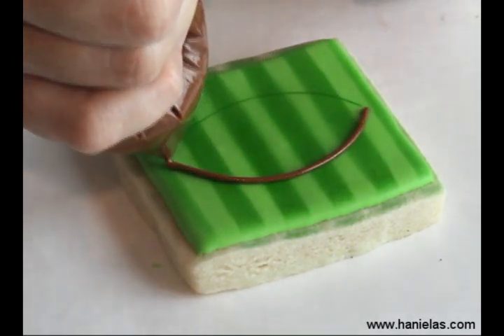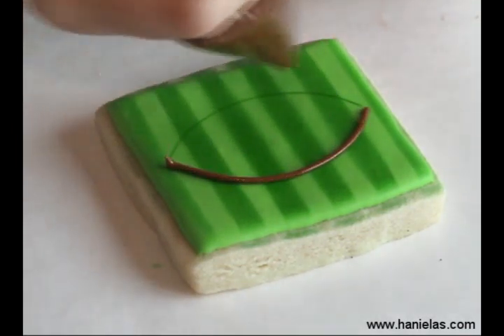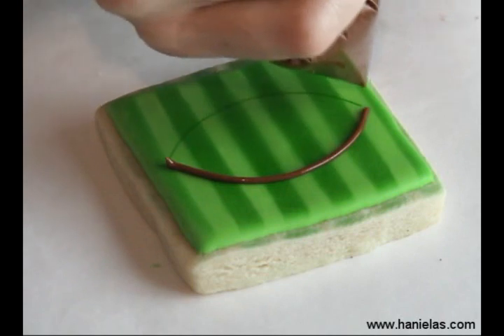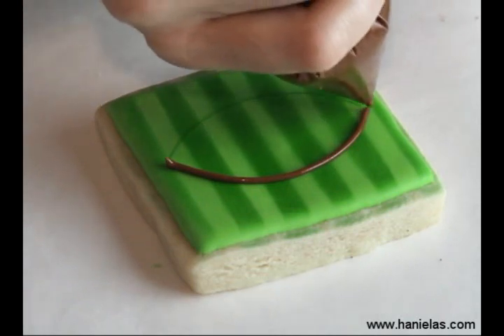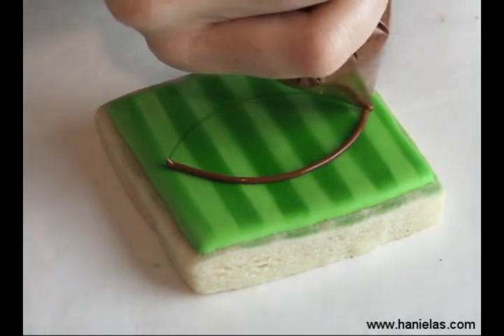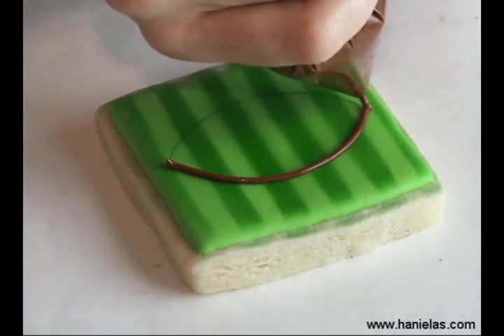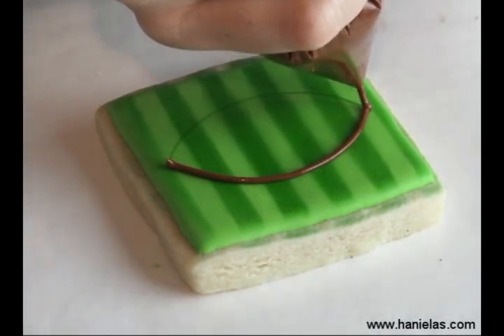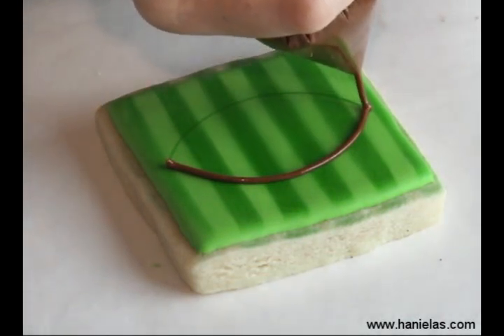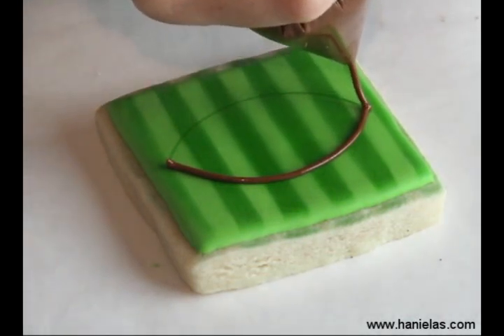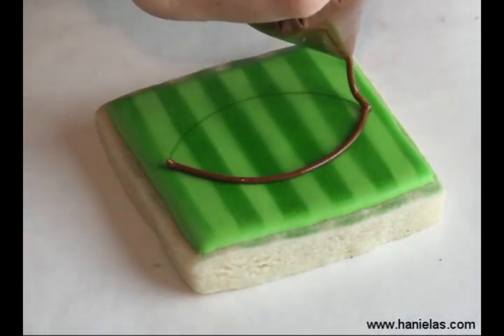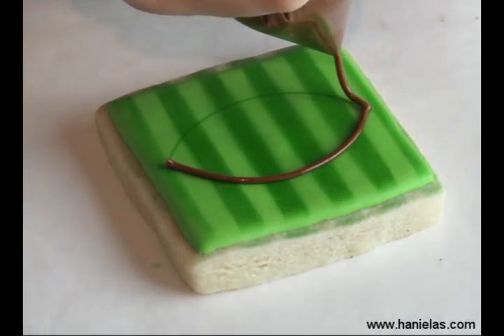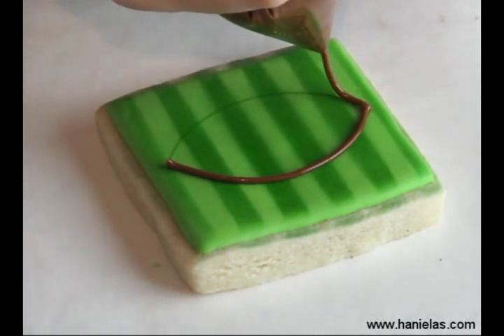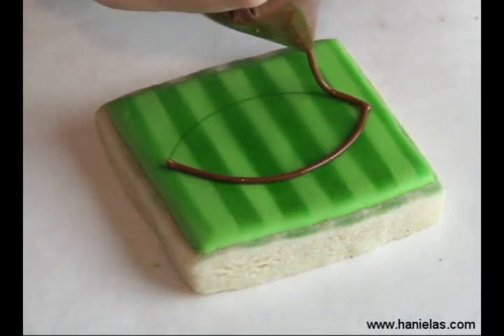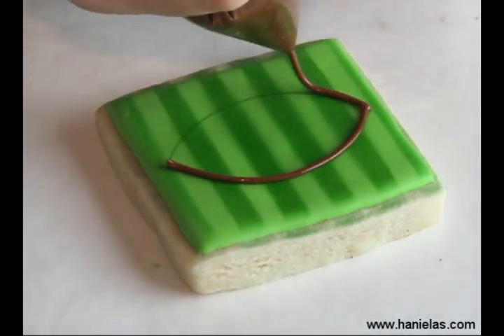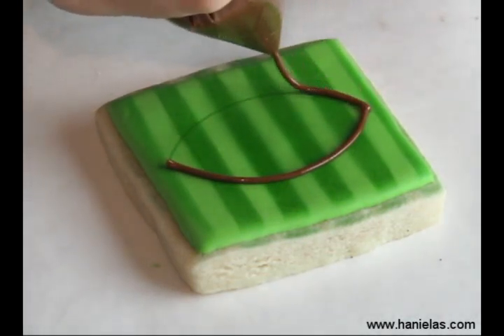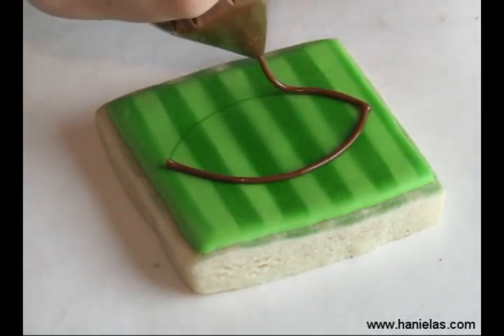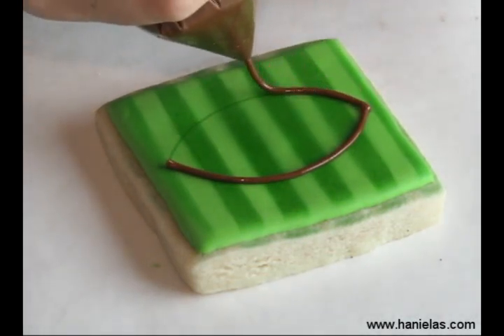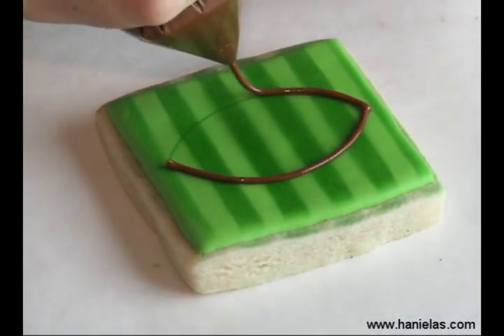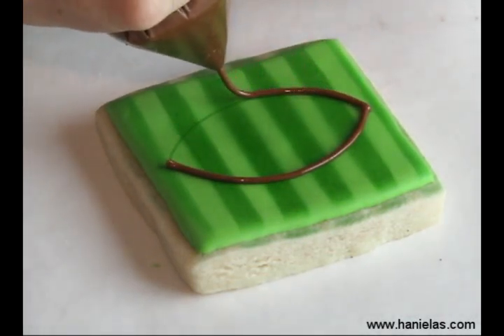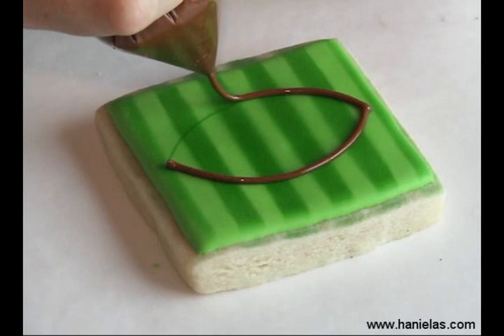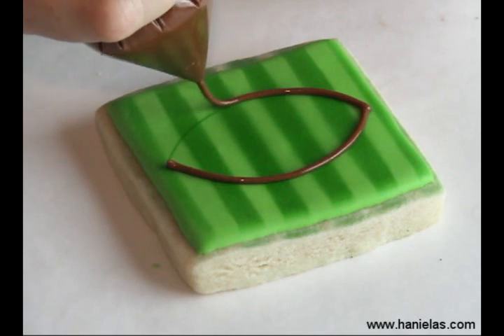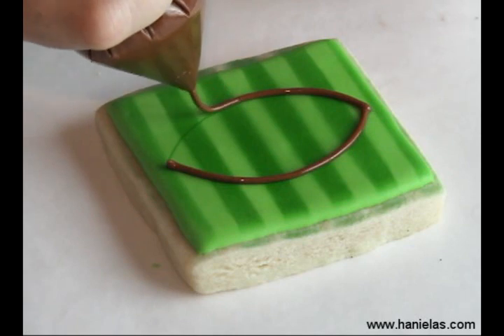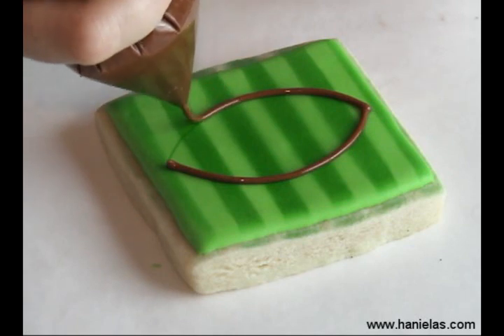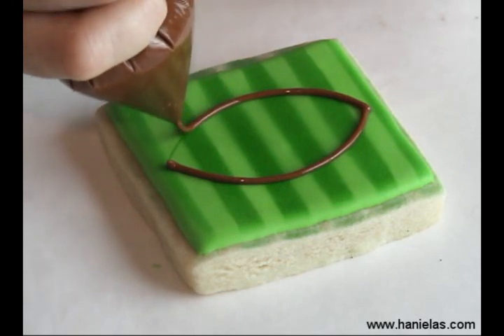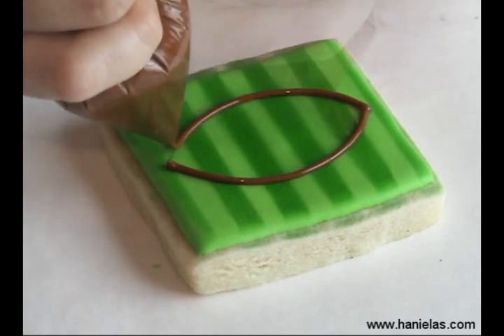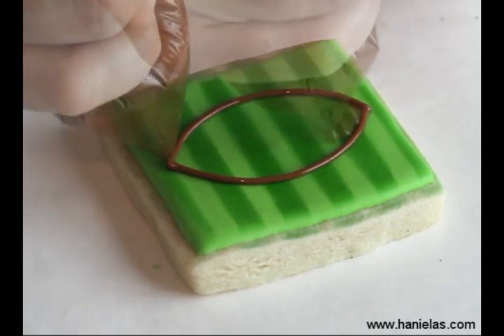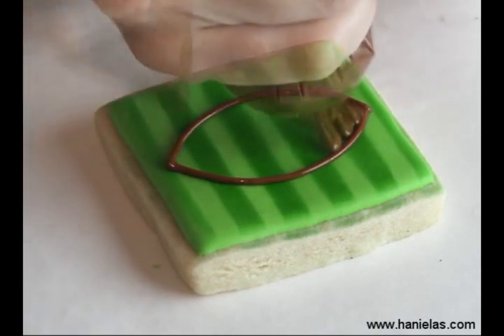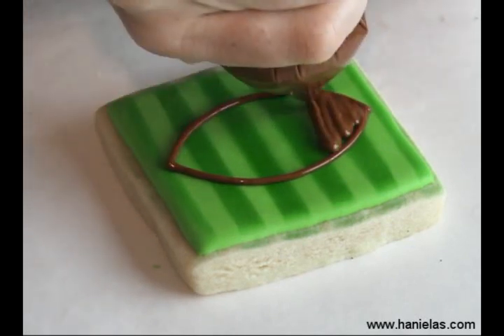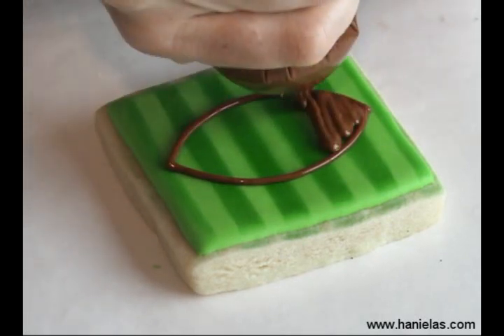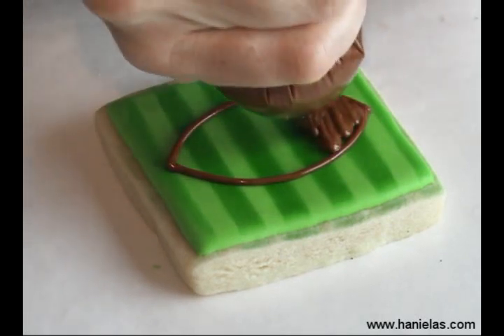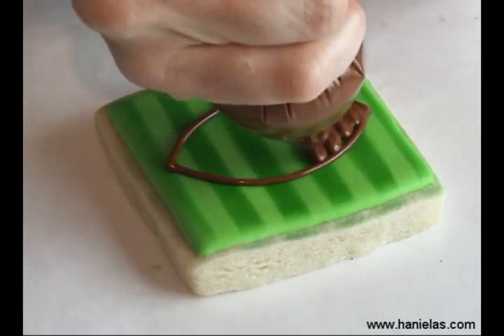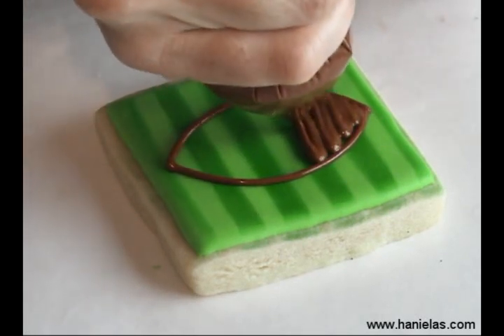Then using brown royal icing at 15-second consistency, follow the lines that we made earlier before we stenciled, to create a football shape.